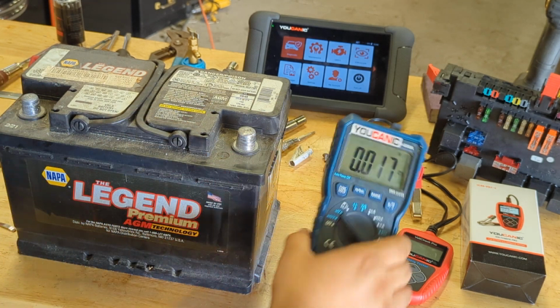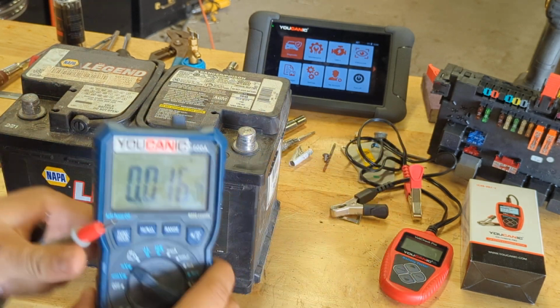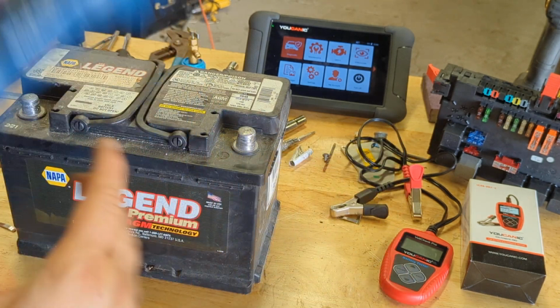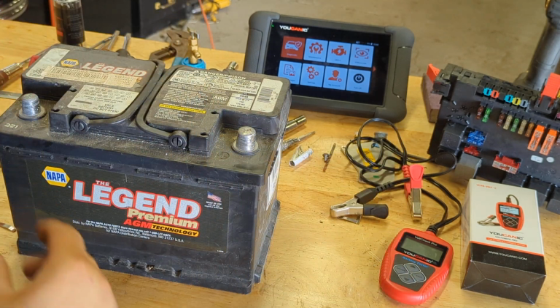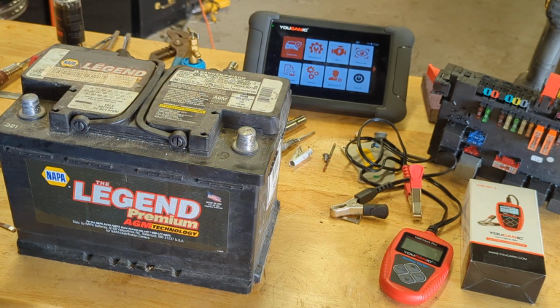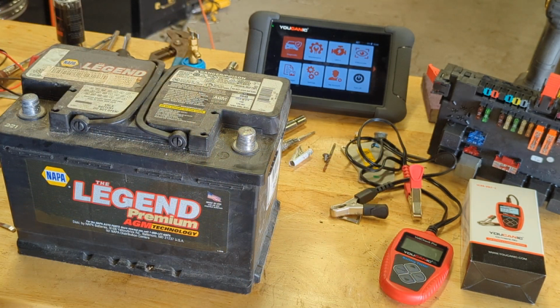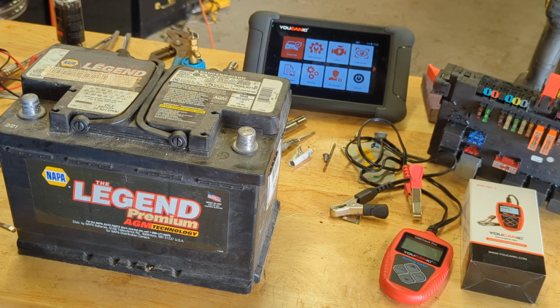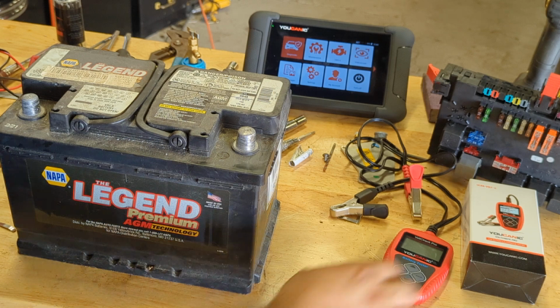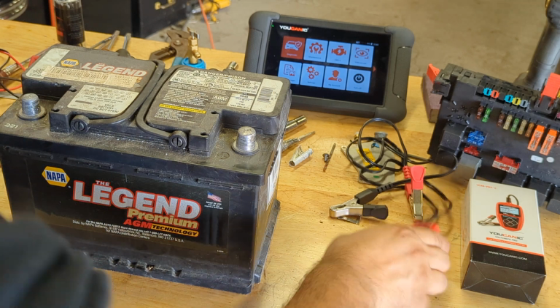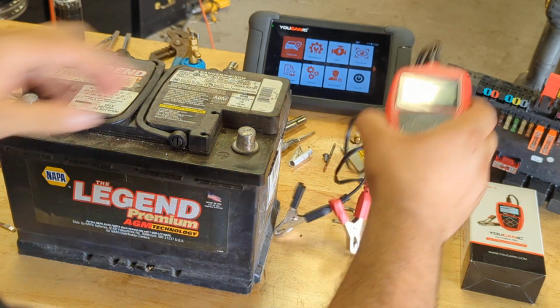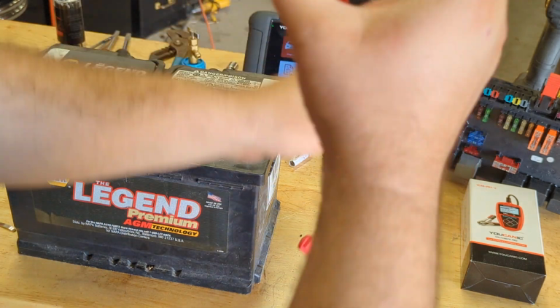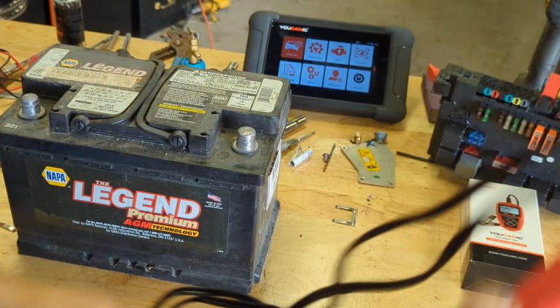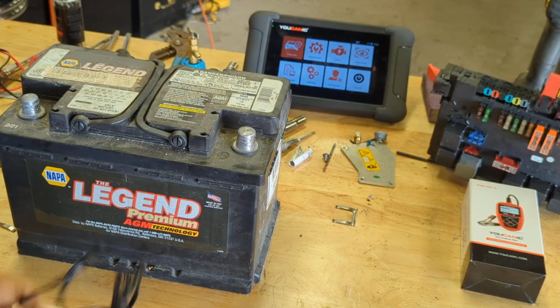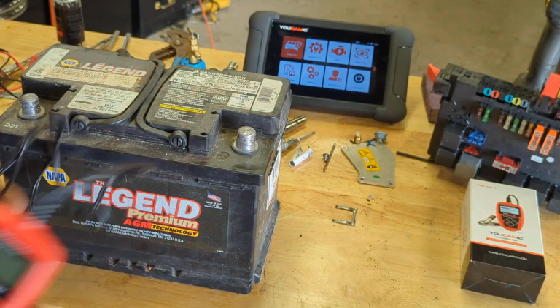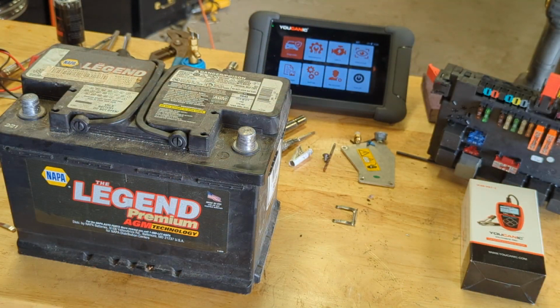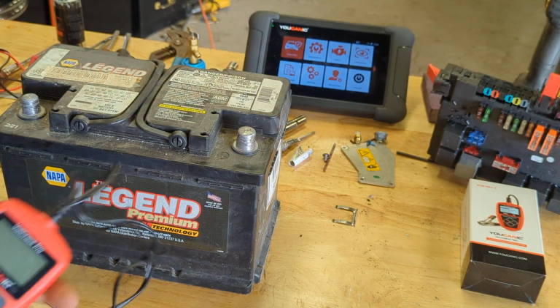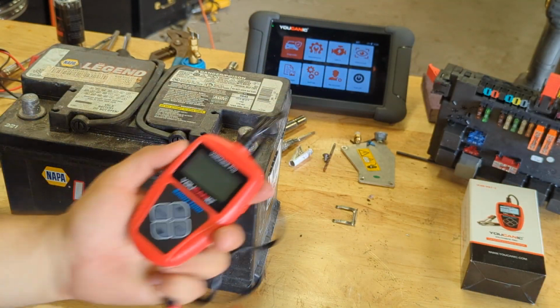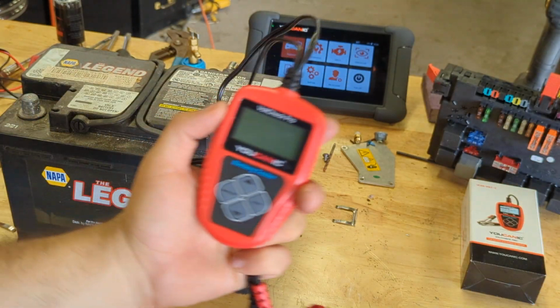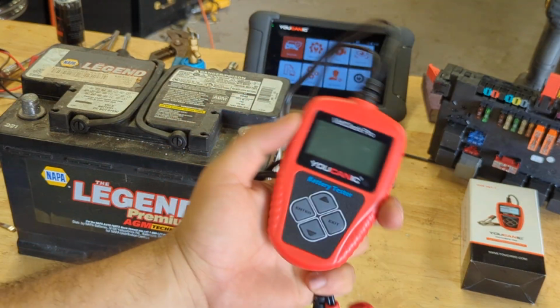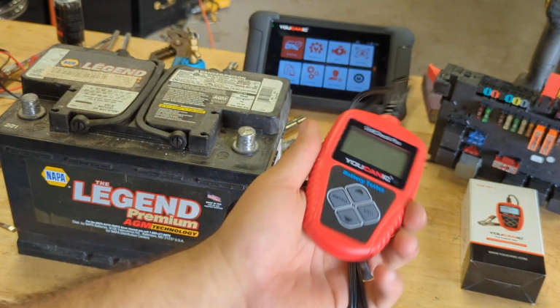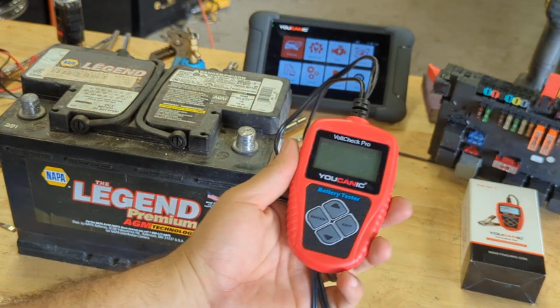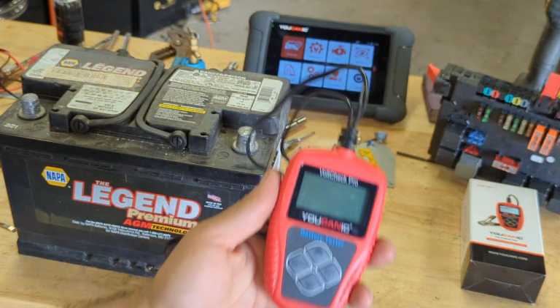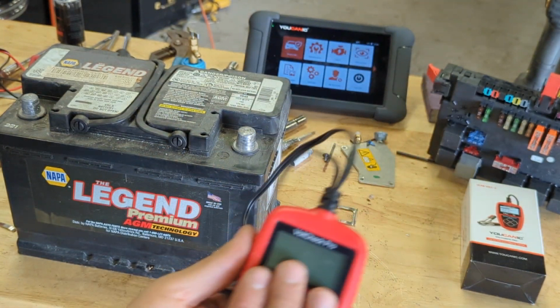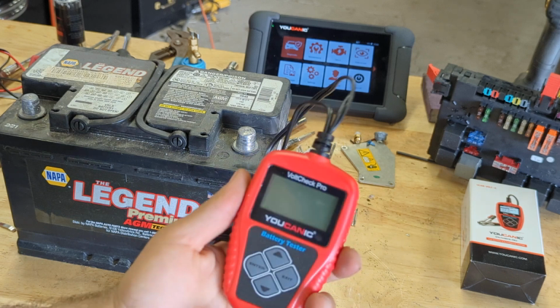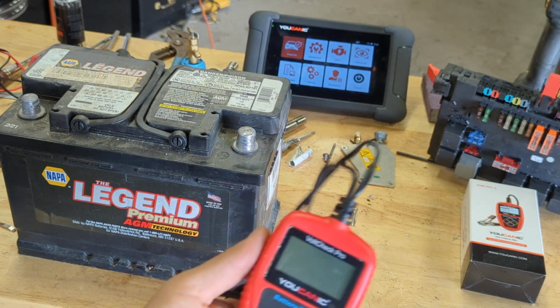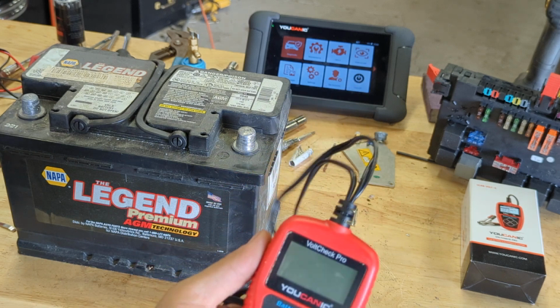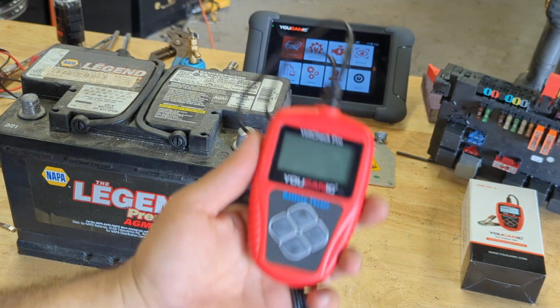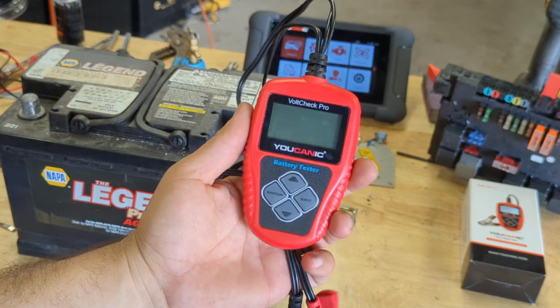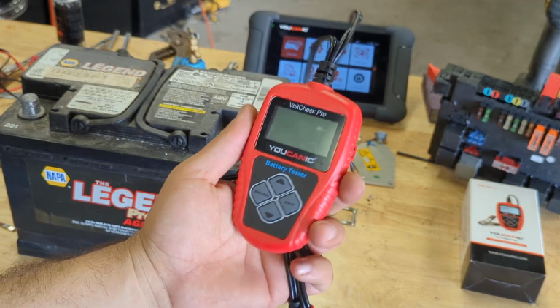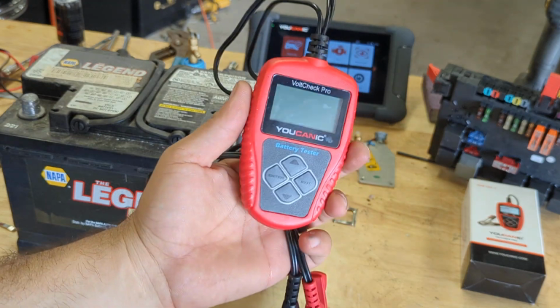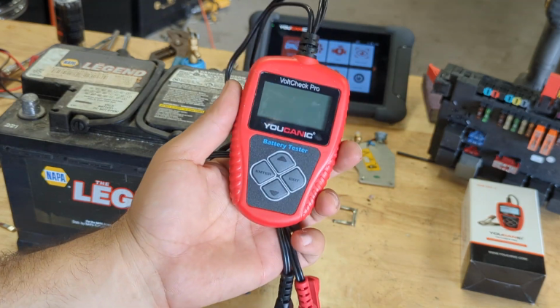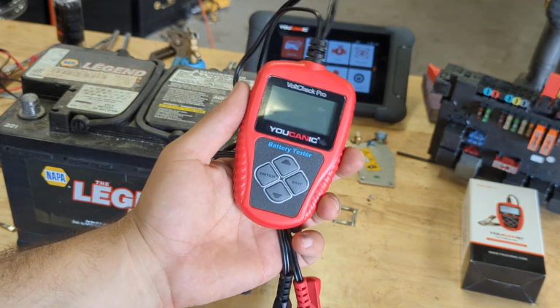But let's really check this battery and figure out if it's really good. We're going to use this nifty little tool — a battery tester and charging system tester by Ucanic.